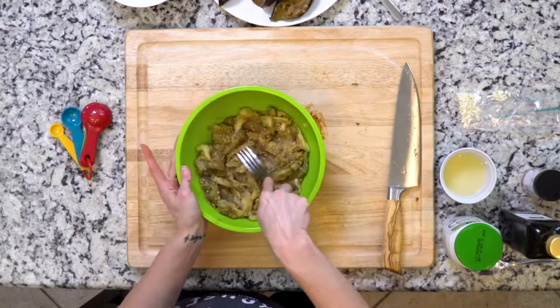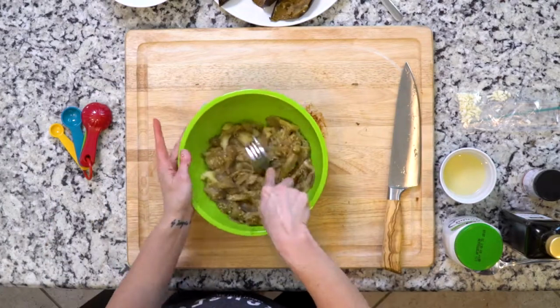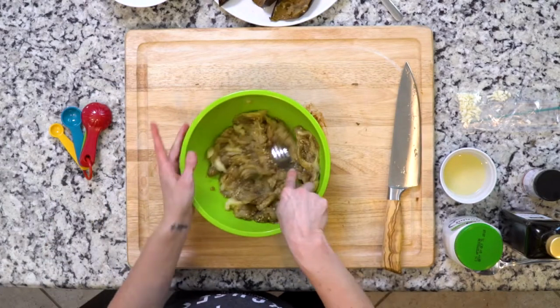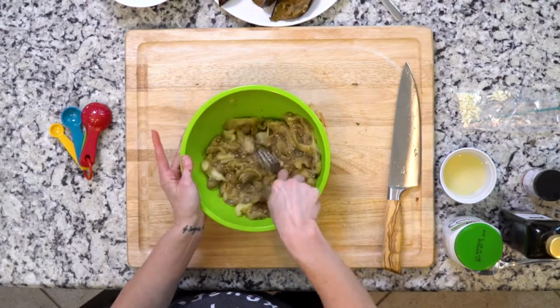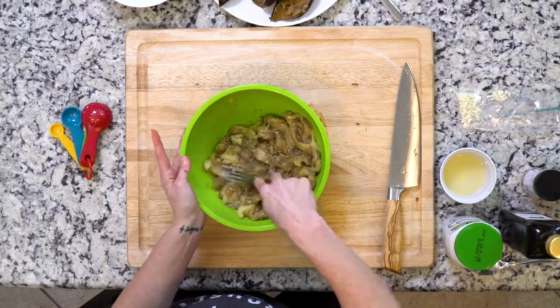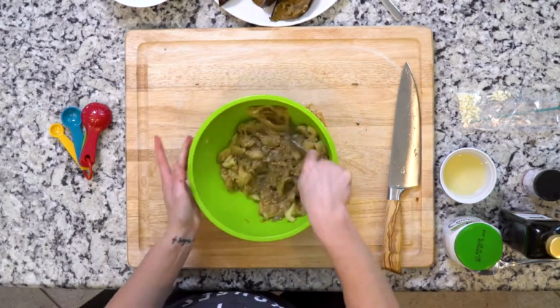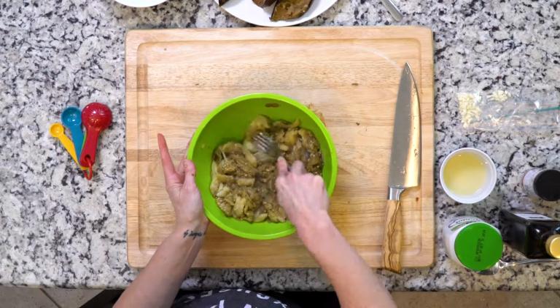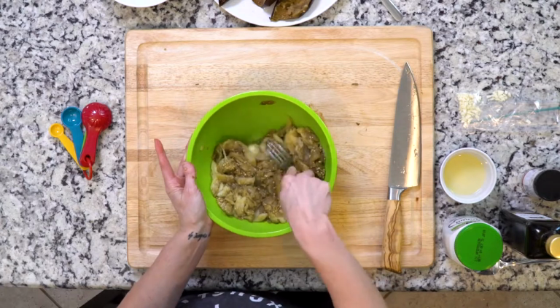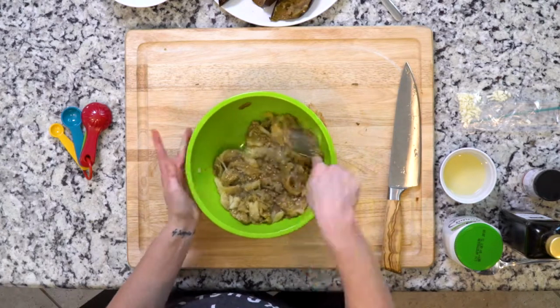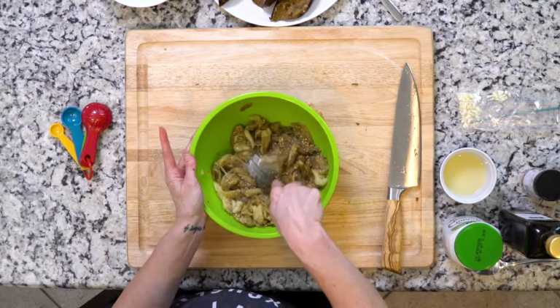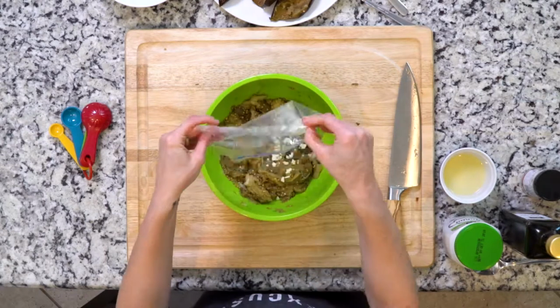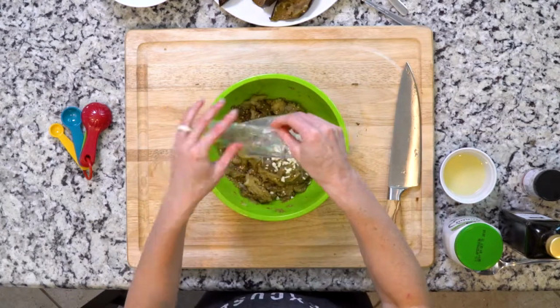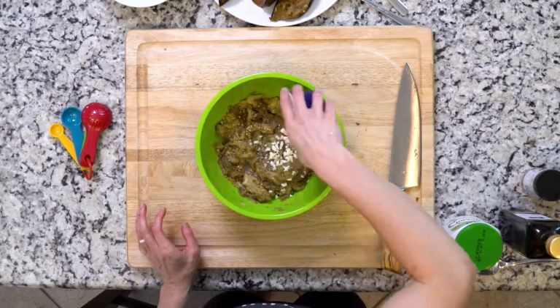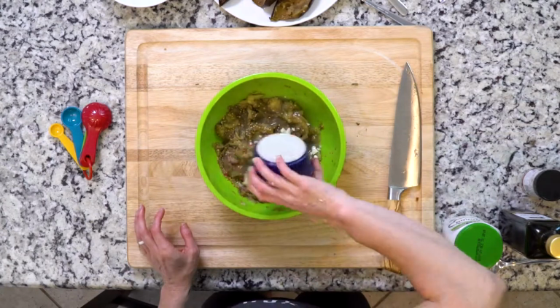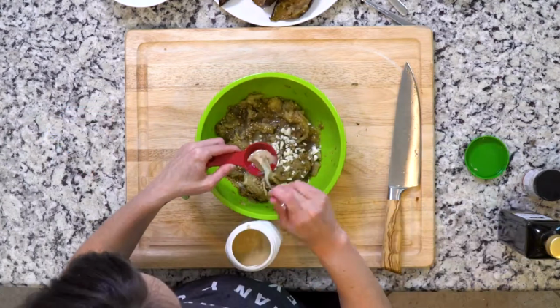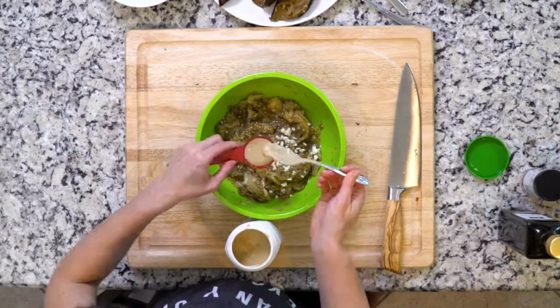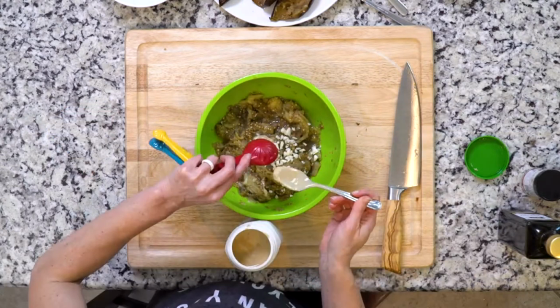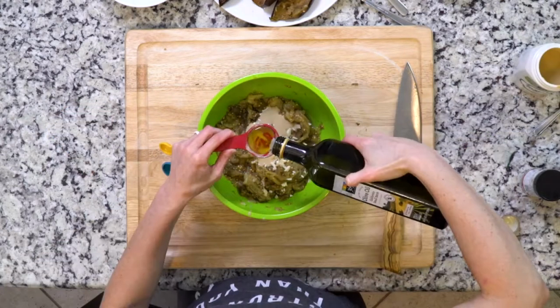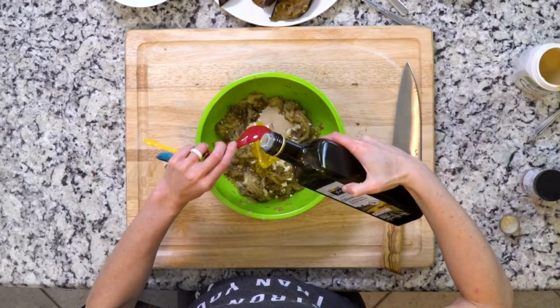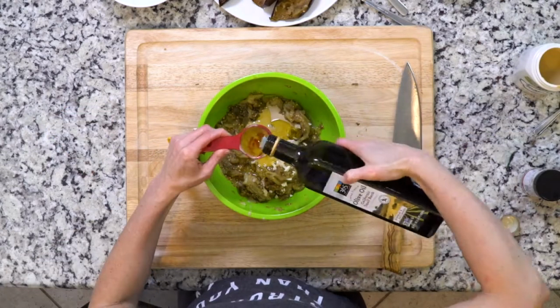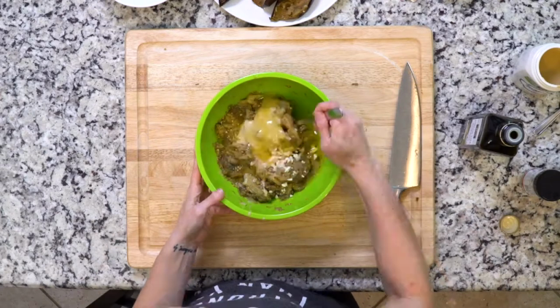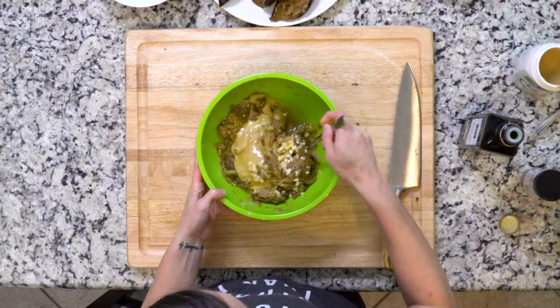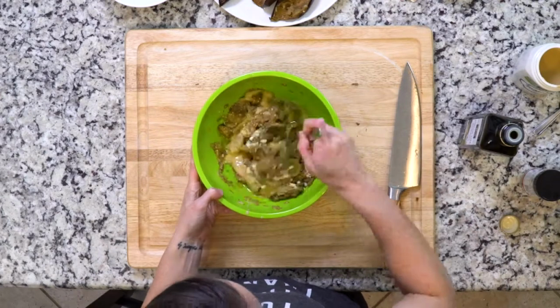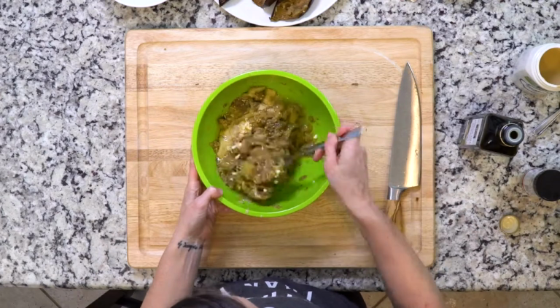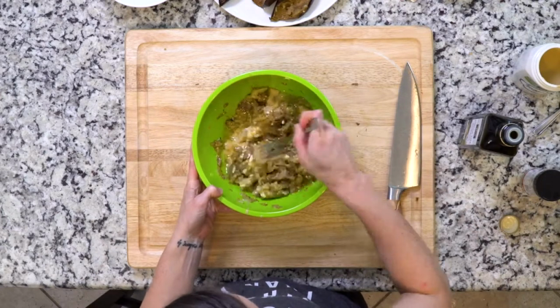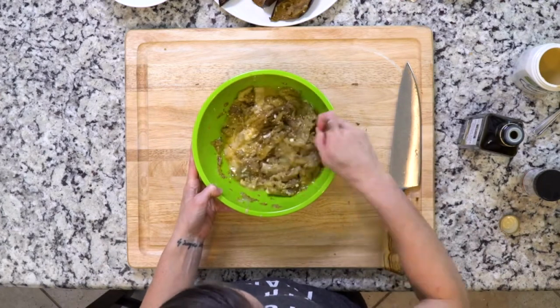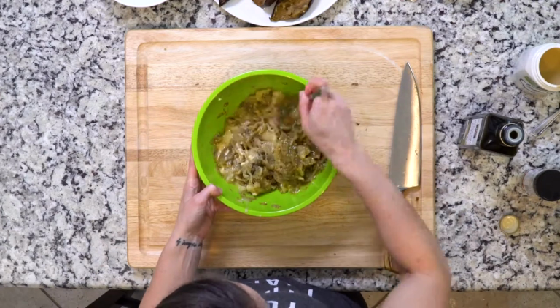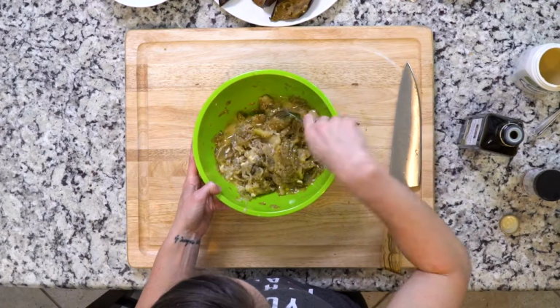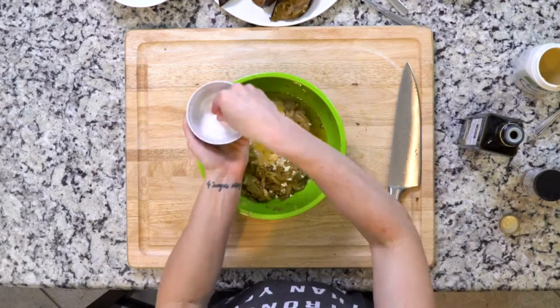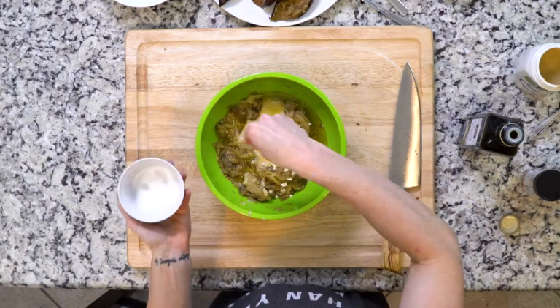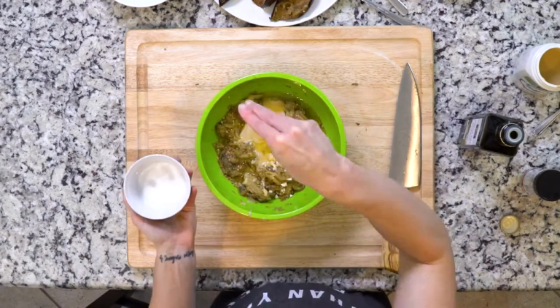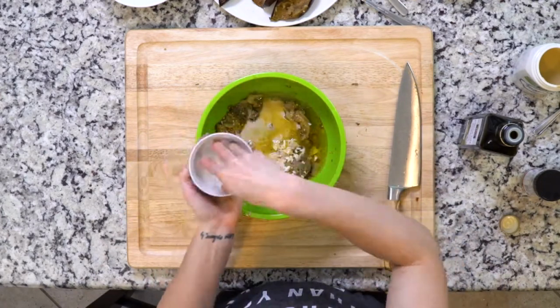You're then gonna use a fork to mash the flesh up in a bowl with a little lemon juice, garlic, tahini, and olive oil. You're gonna mash it the whole time so it's well mixed, then sprinkle with a little salt to taste.